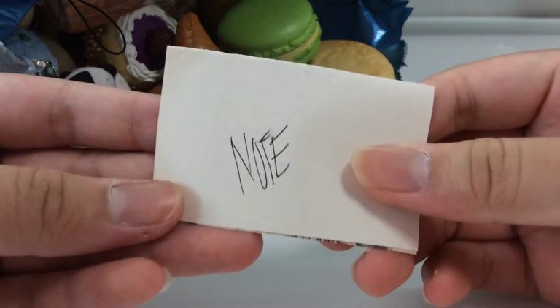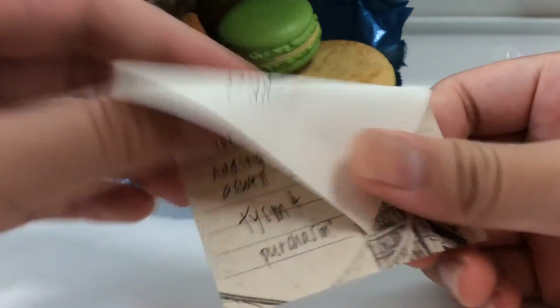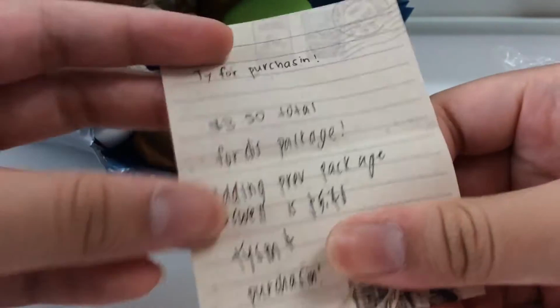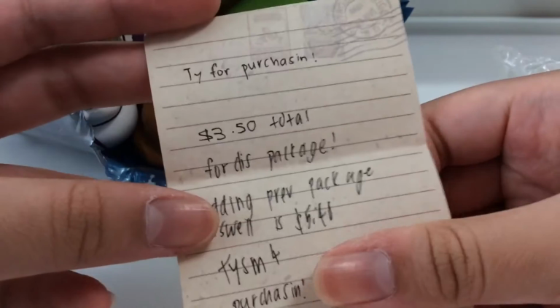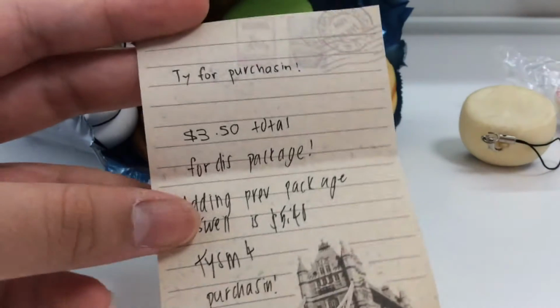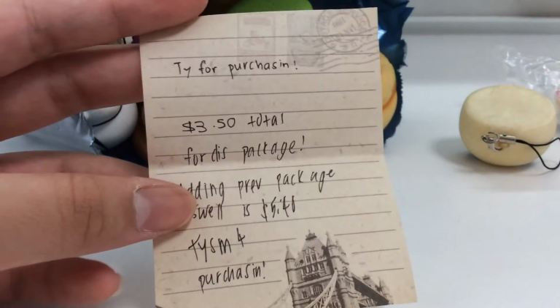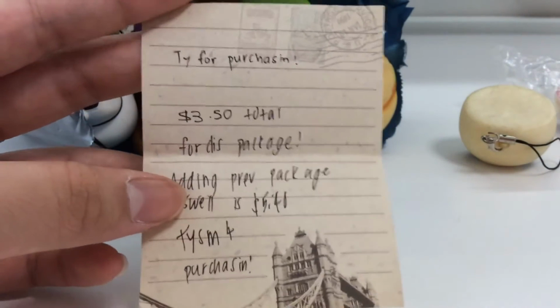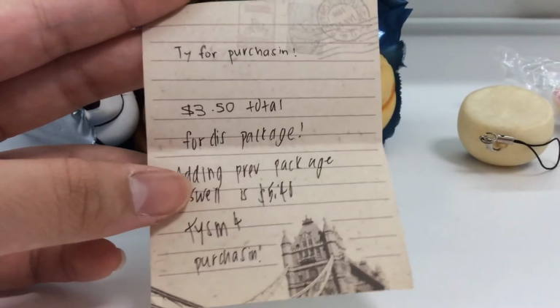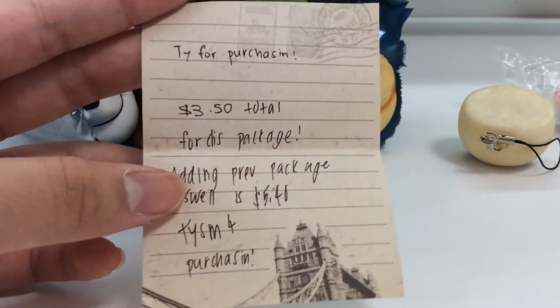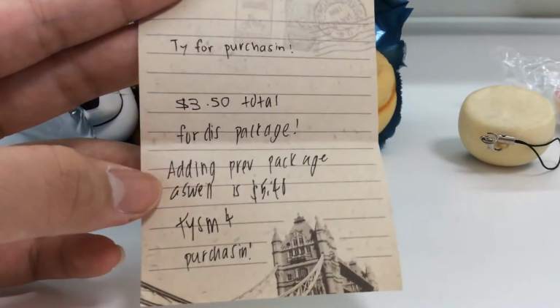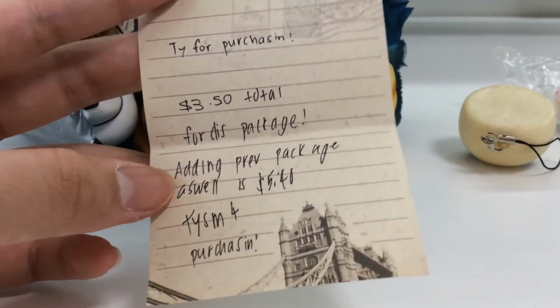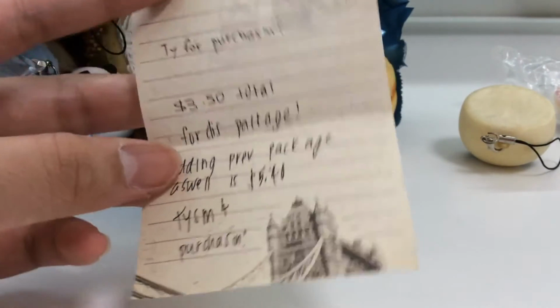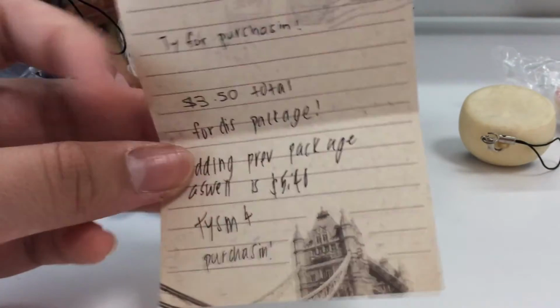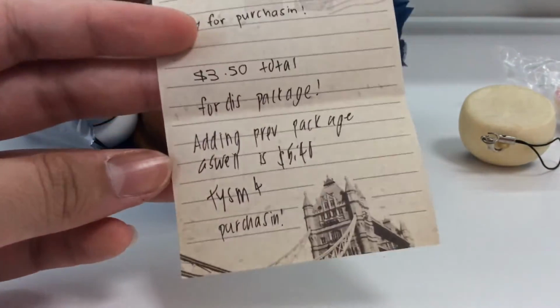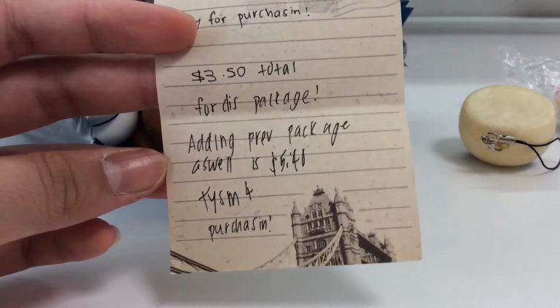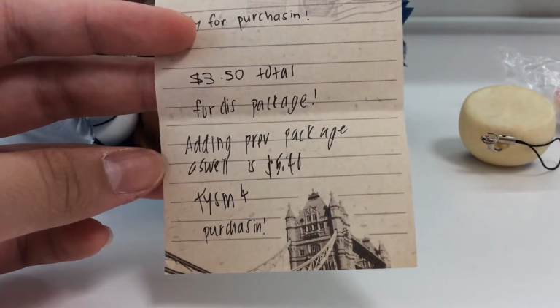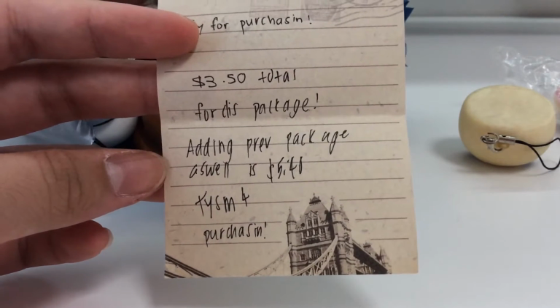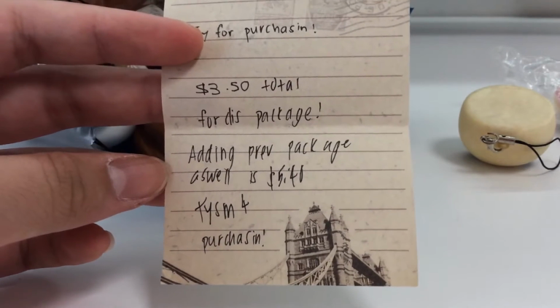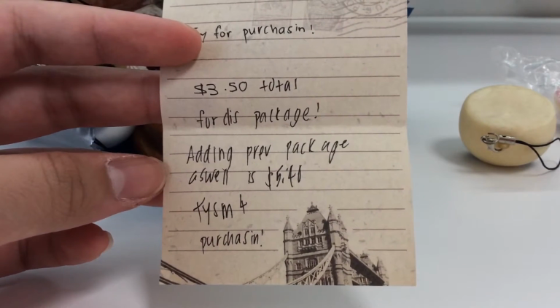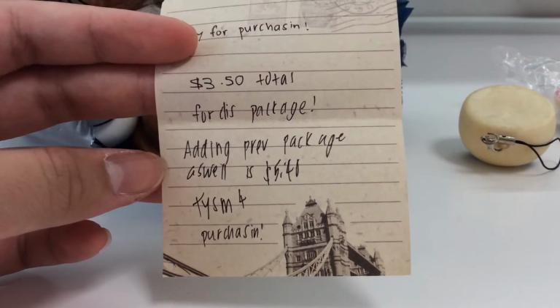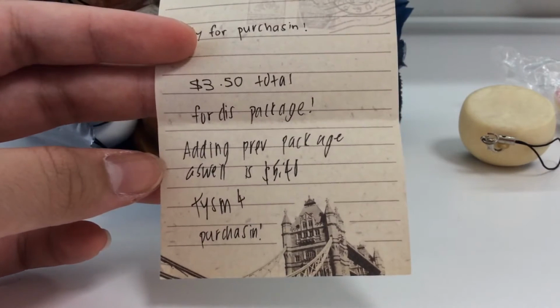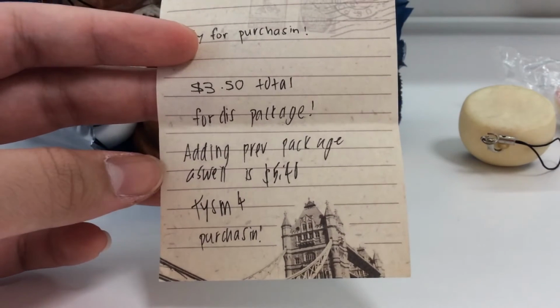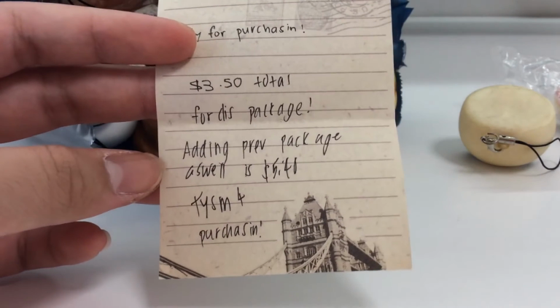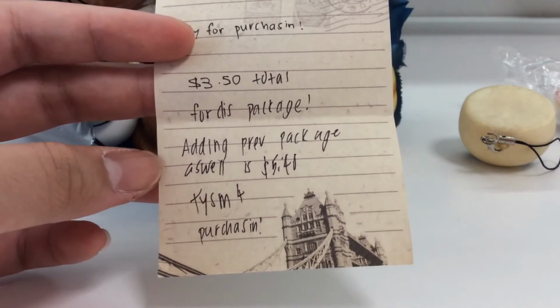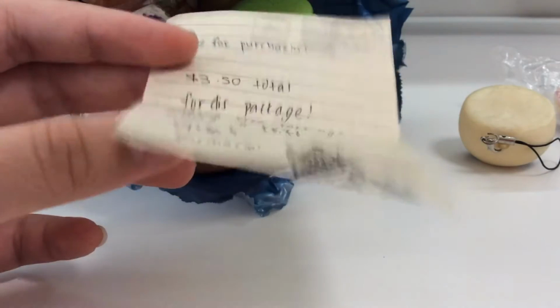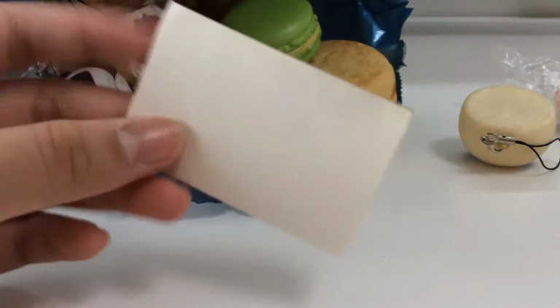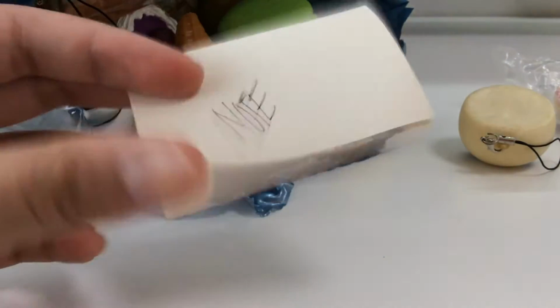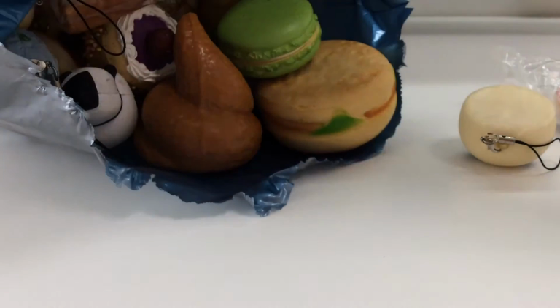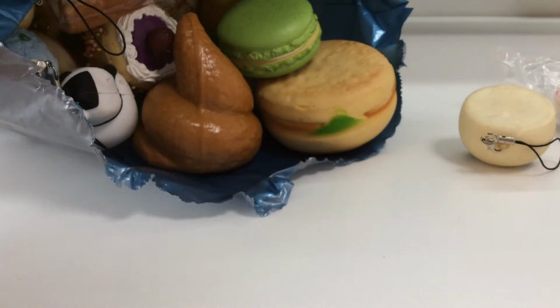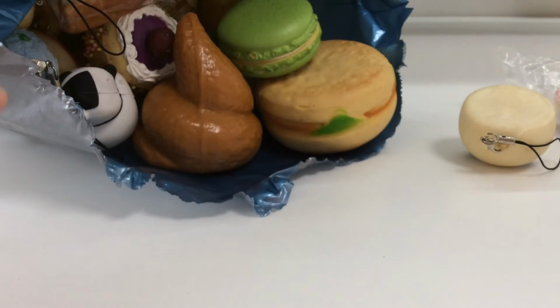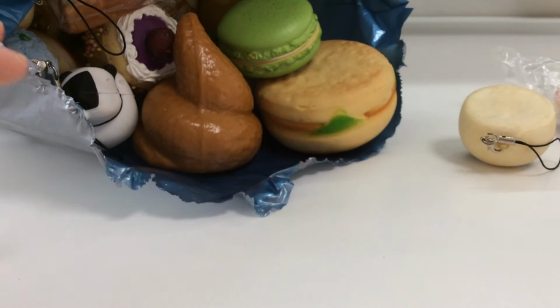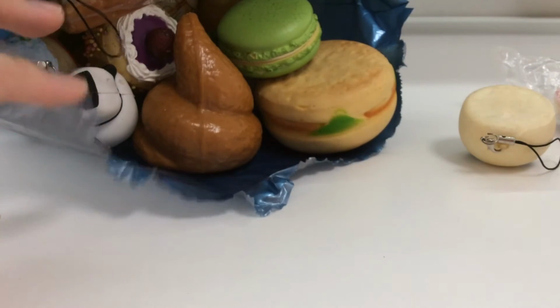She wrote here: 'Thank you for purchasing. $3.50 total for this package, adding previous package as well, so it is $5.40. Thank you for purchasing.' Thanks for the nice note. I'm going to get into the rest of the package — there are a lot of squishies. I am going to faint because there's so many. I'm so excited.